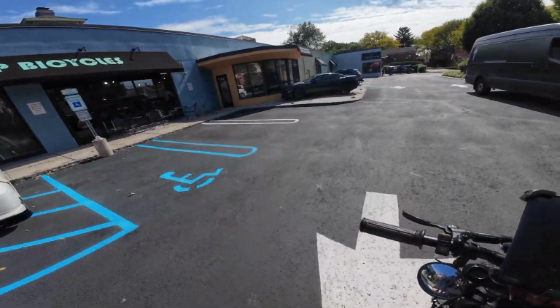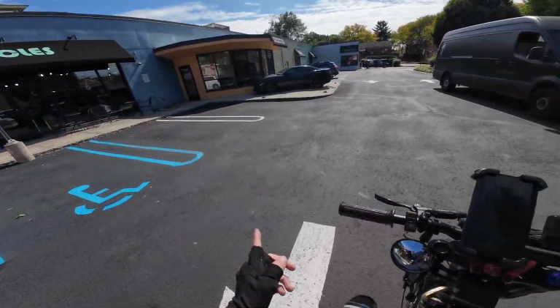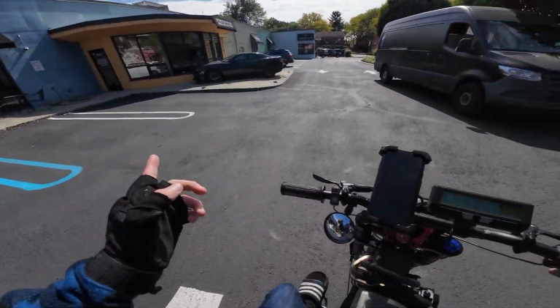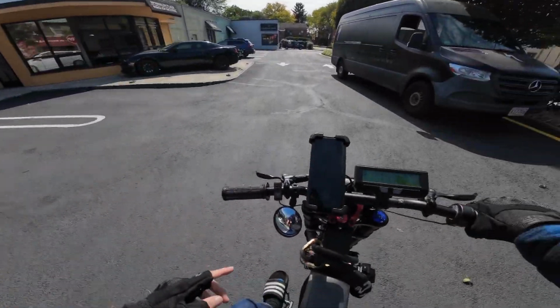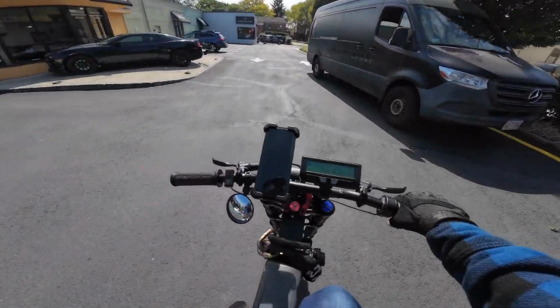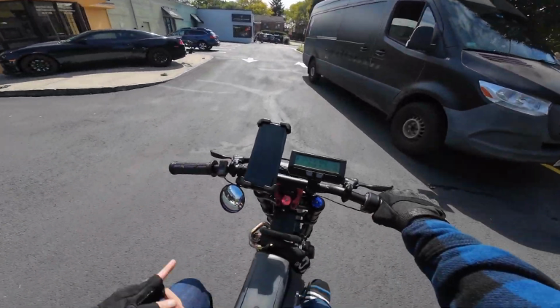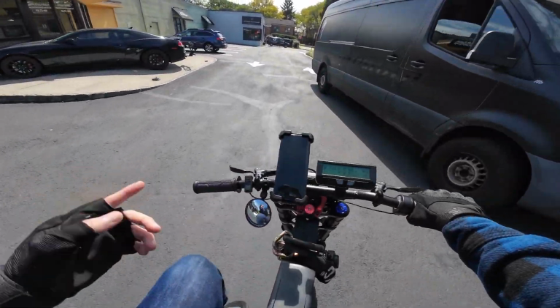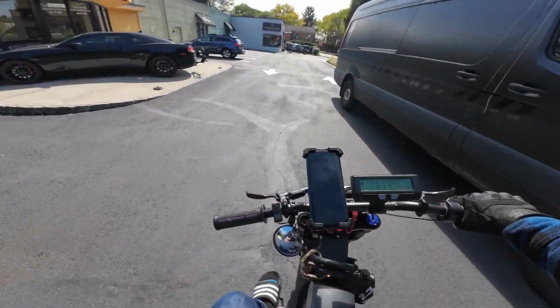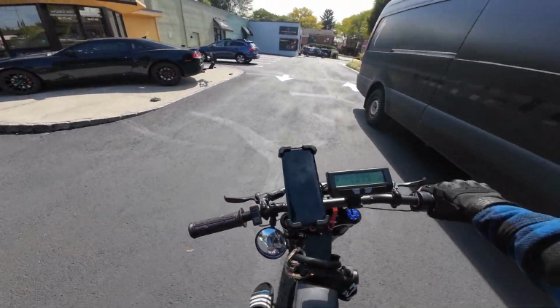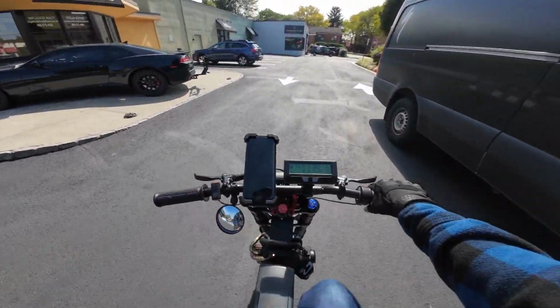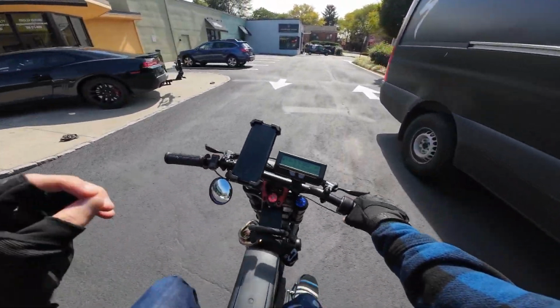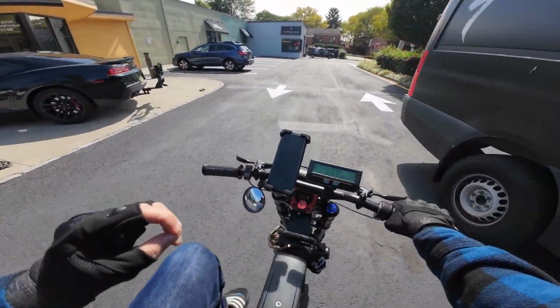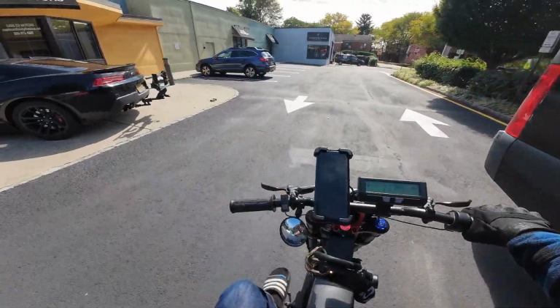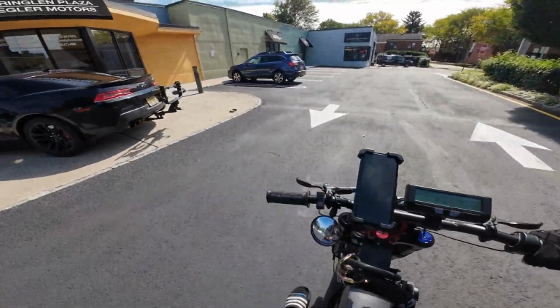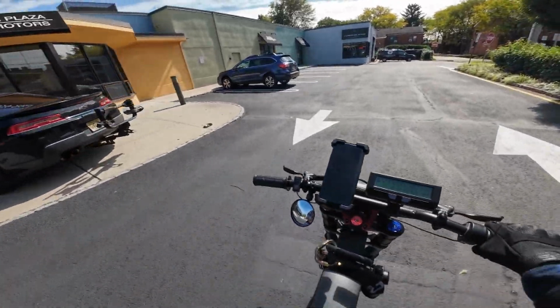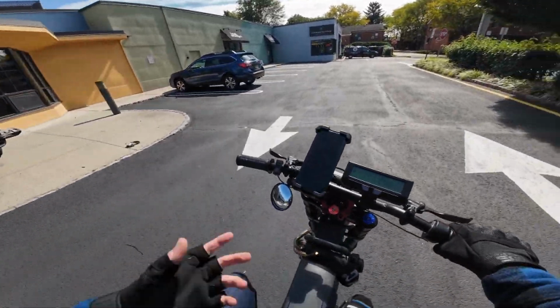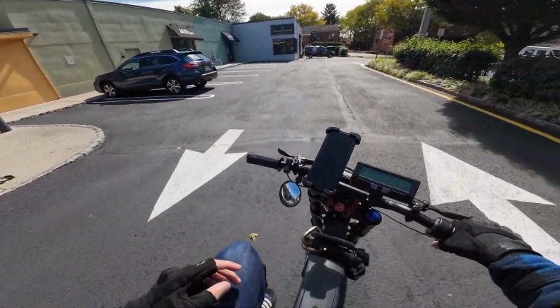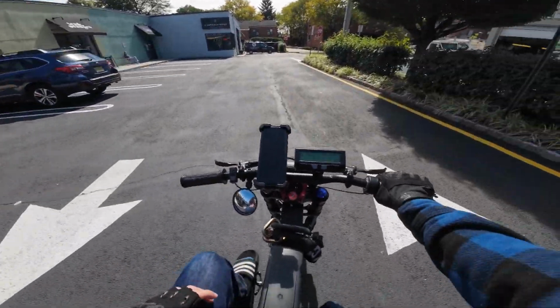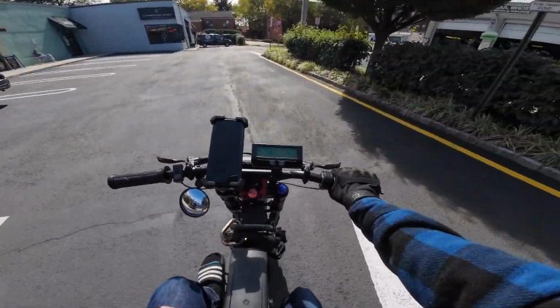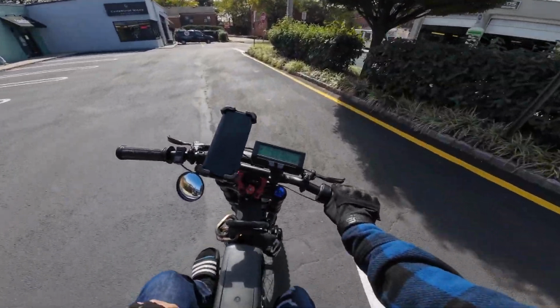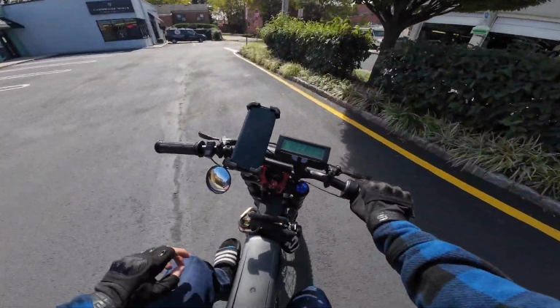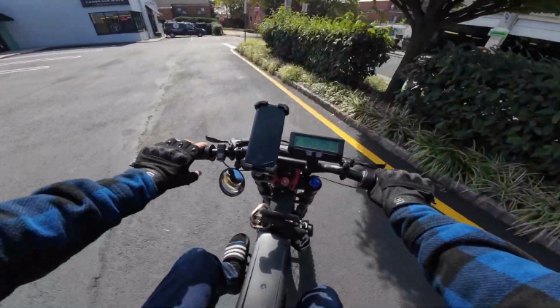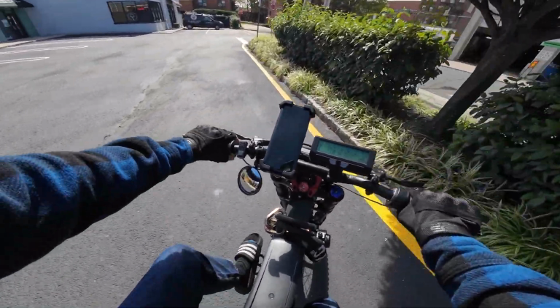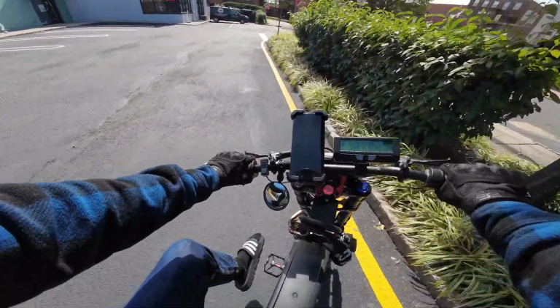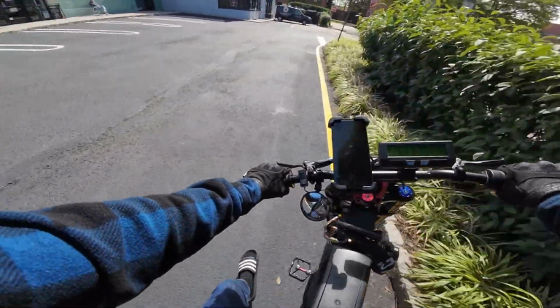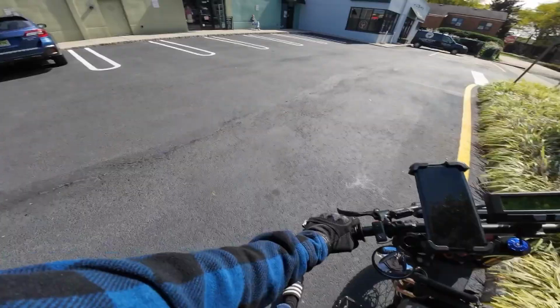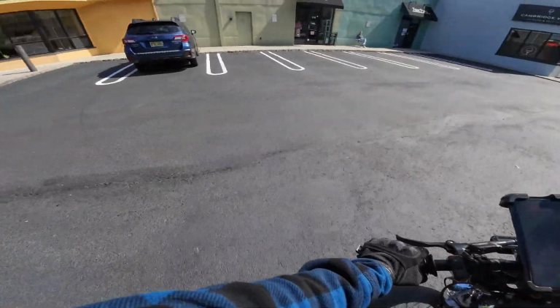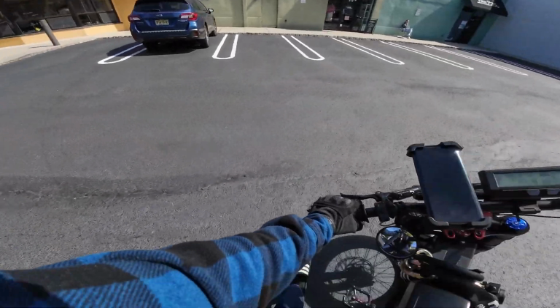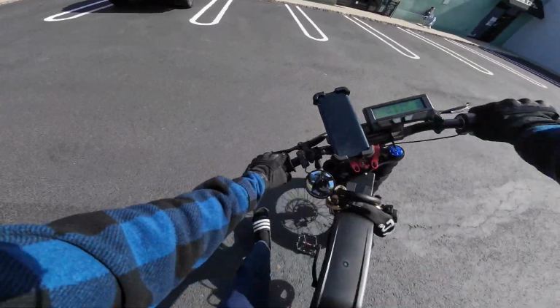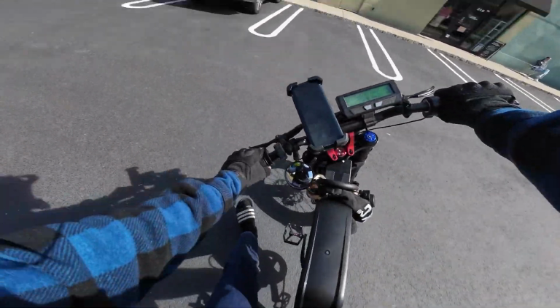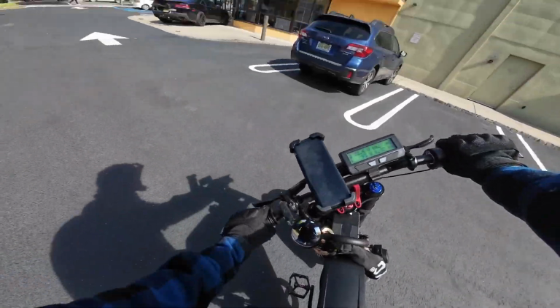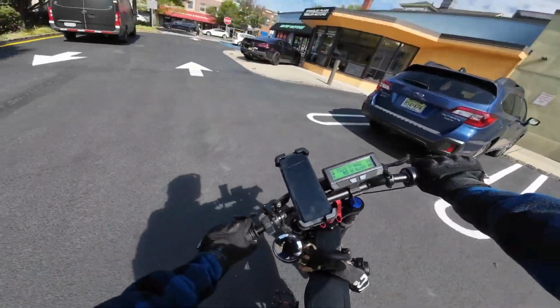This is a bike shop — I called them and they said they recycle e-bike batteries, so I'm going to try and recycle my old battery here.